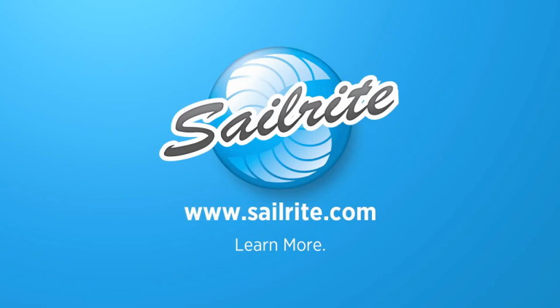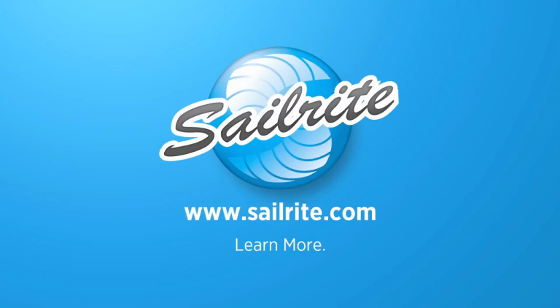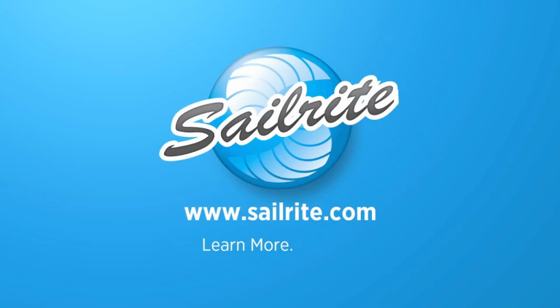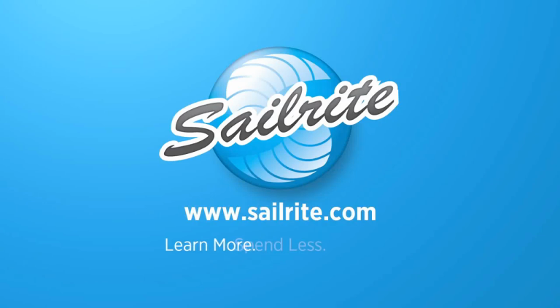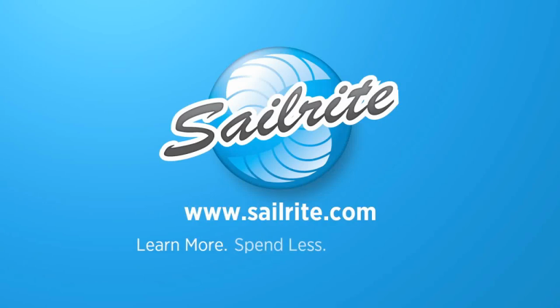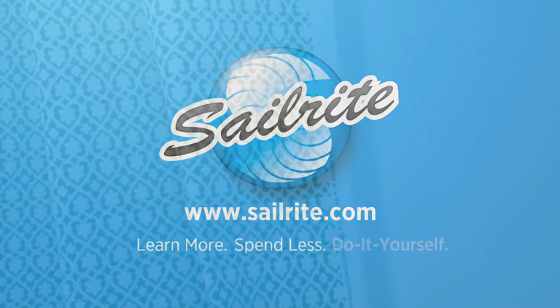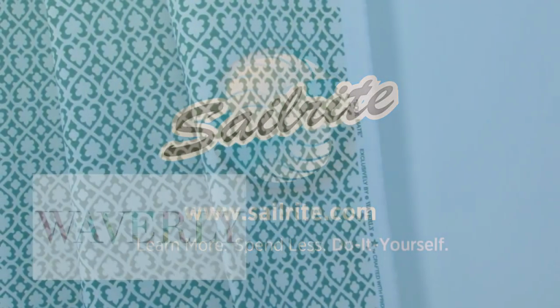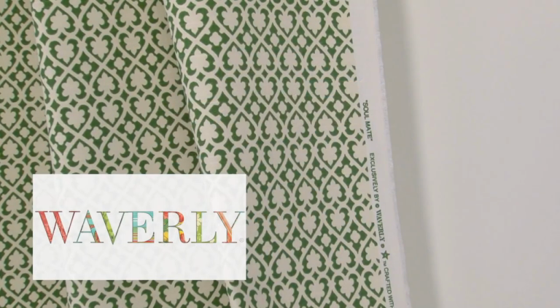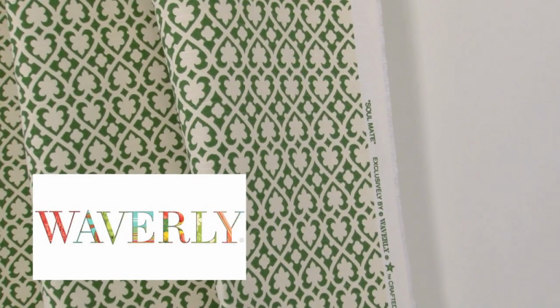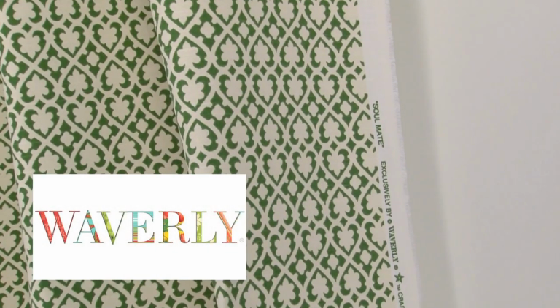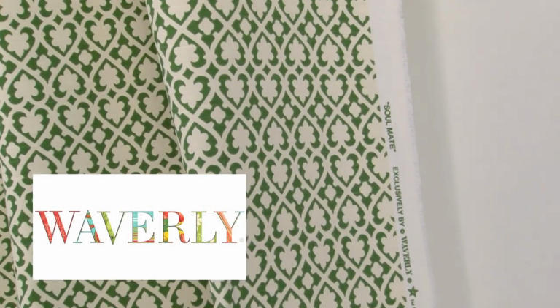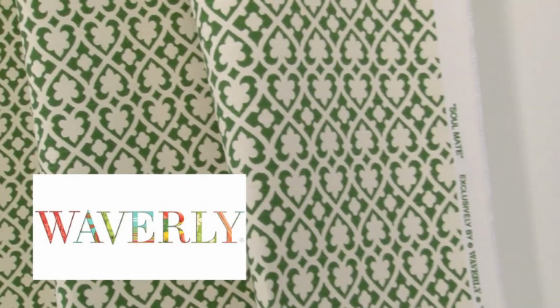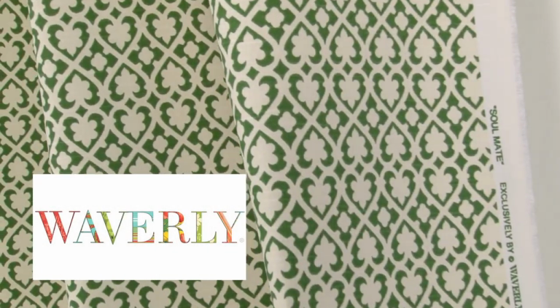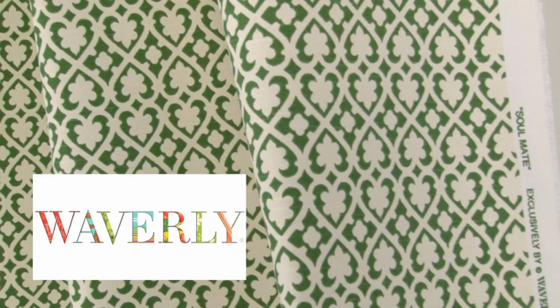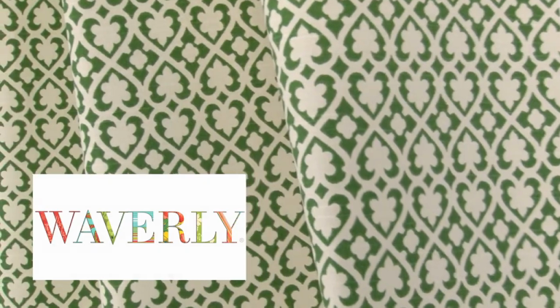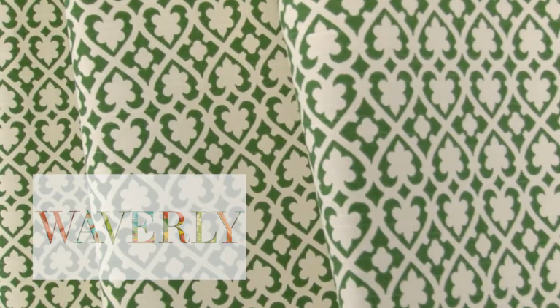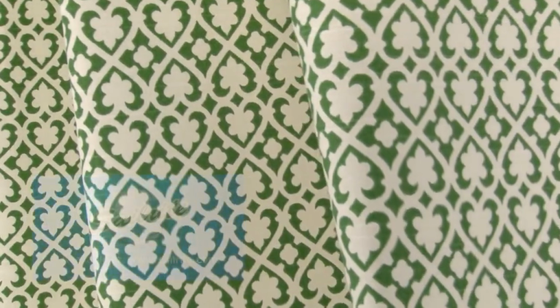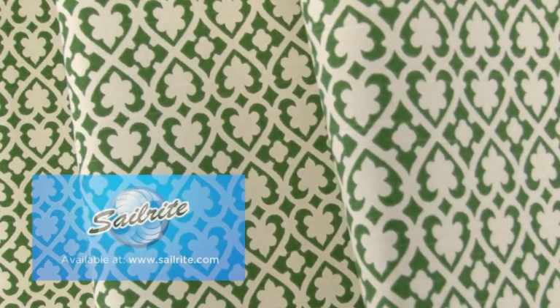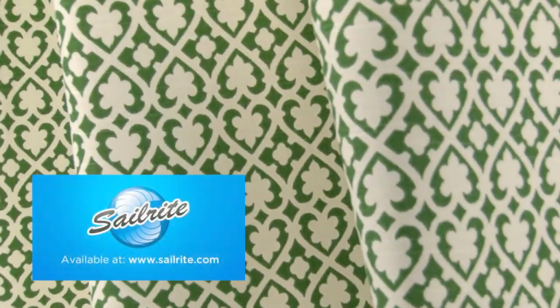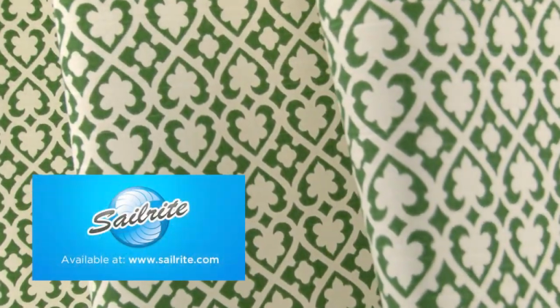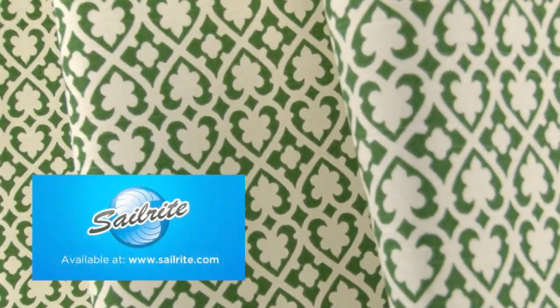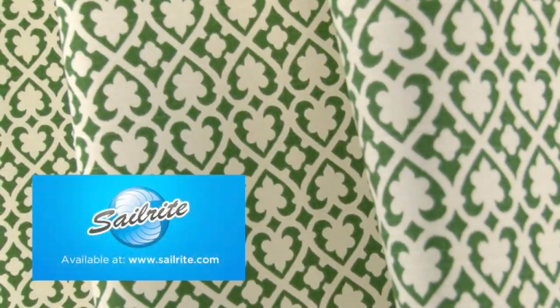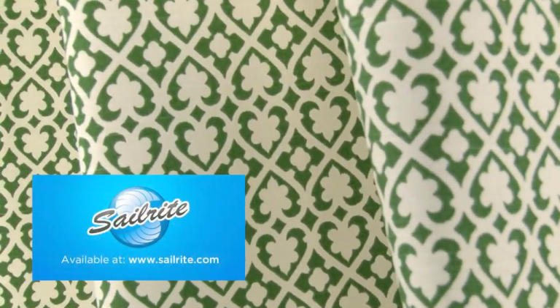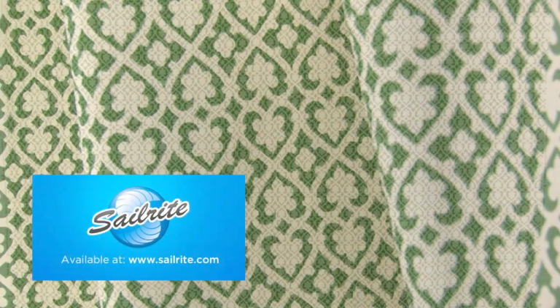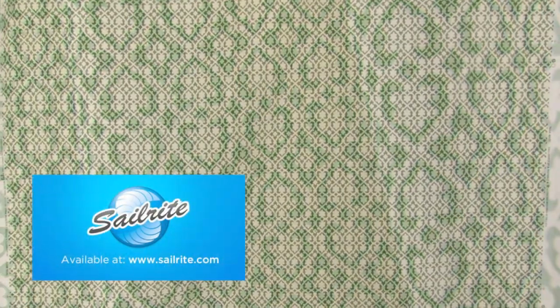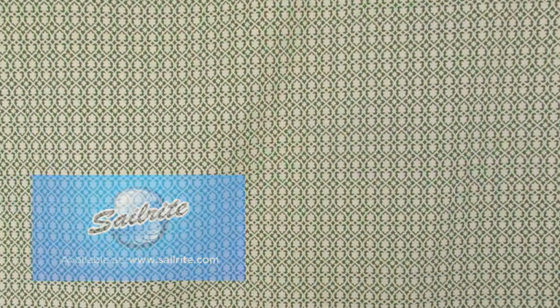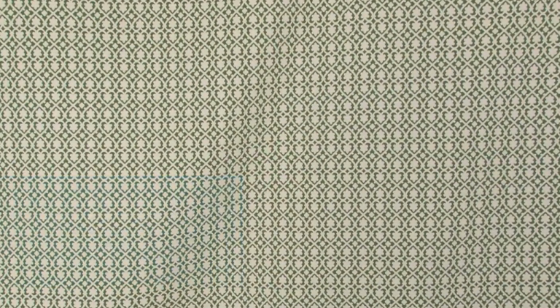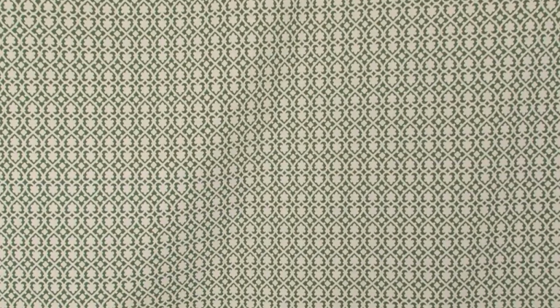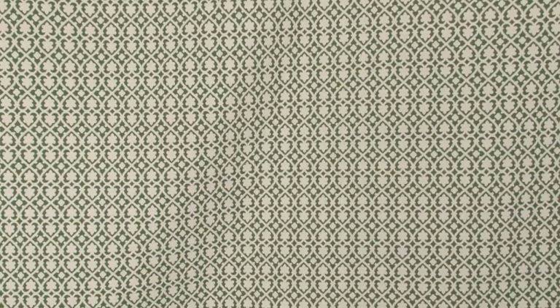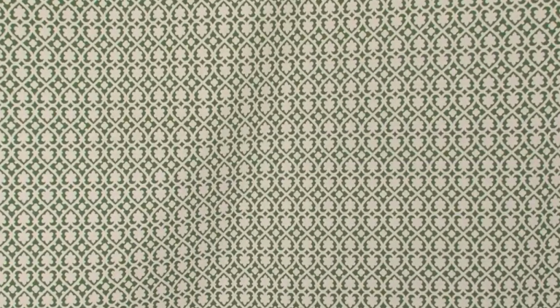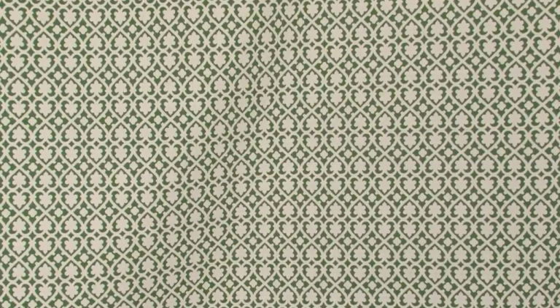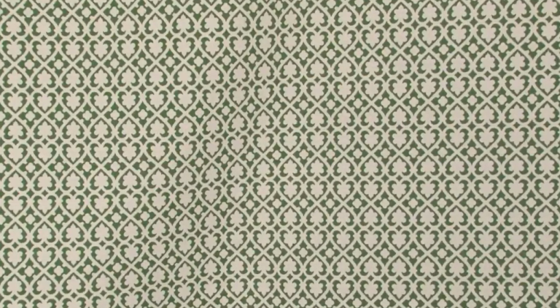This video is brought to you by Sailrite. Waverly Soulmate Jade Fabric is a stylized turret pattern from the Wild at Heart Collection. This rich design is screen printed on 100% cotton fabric.